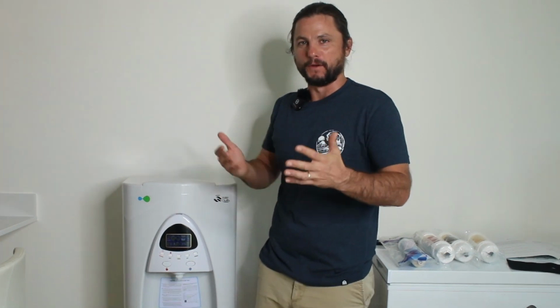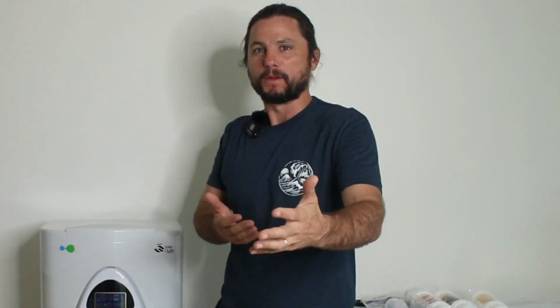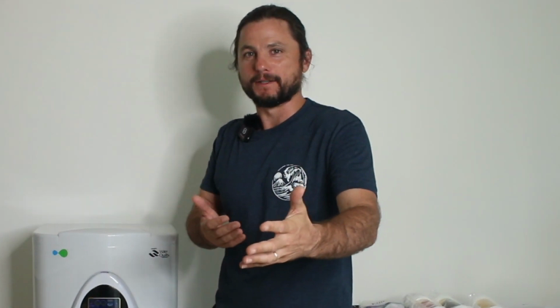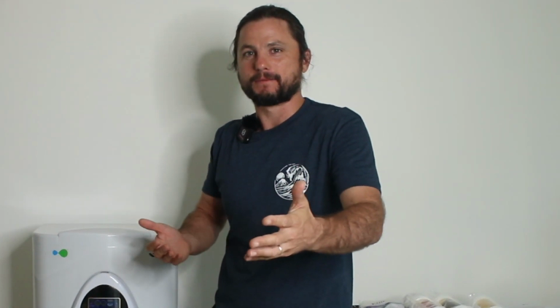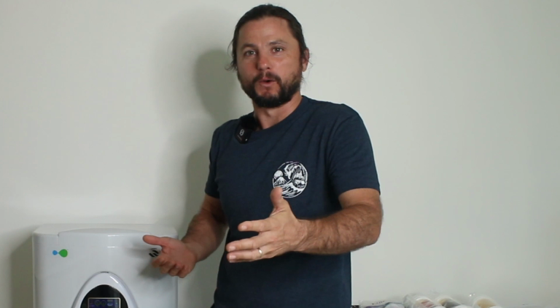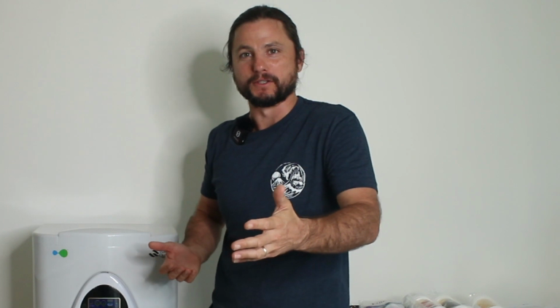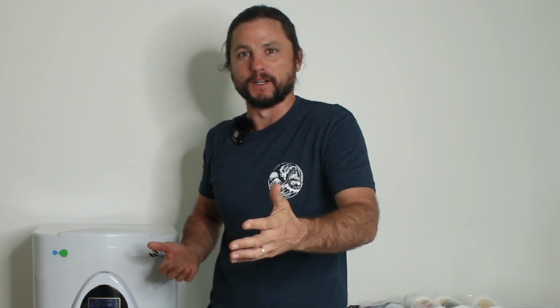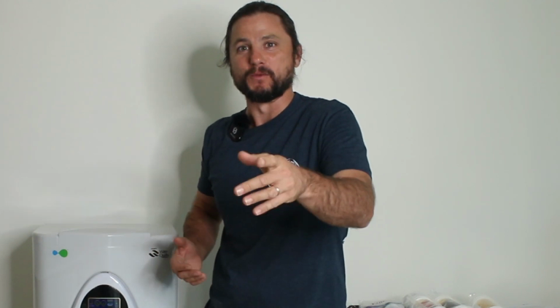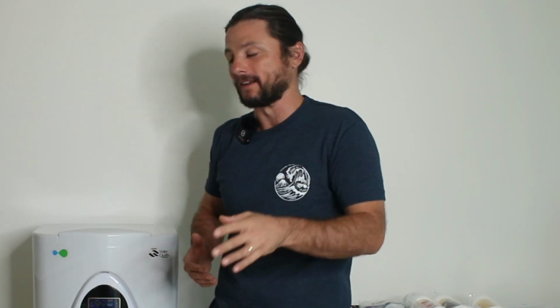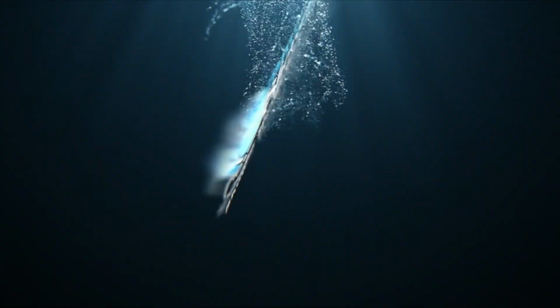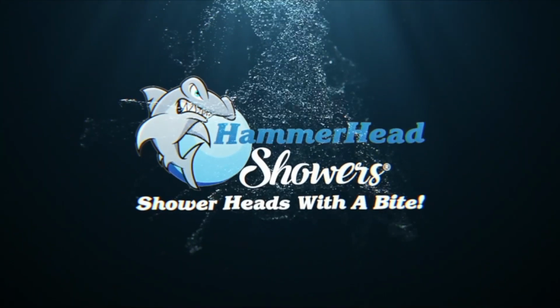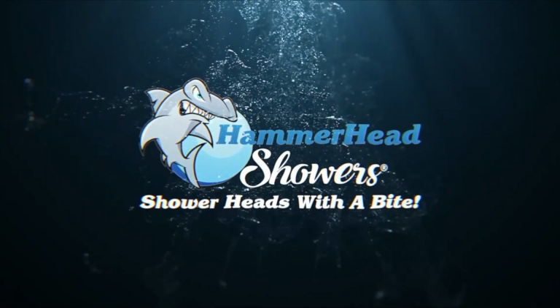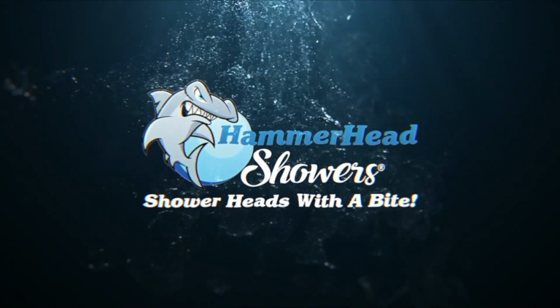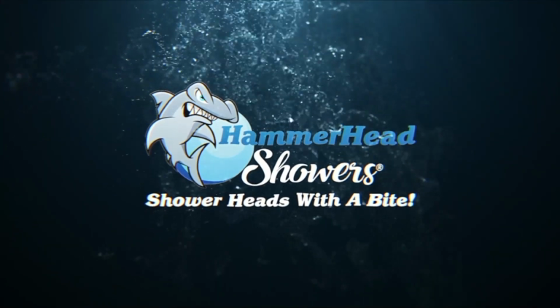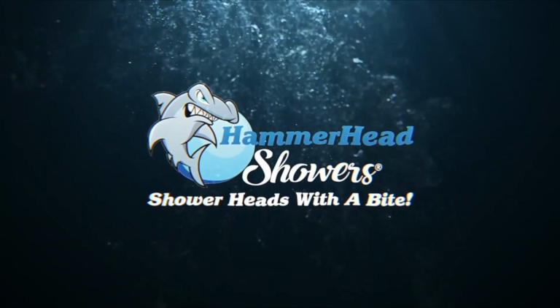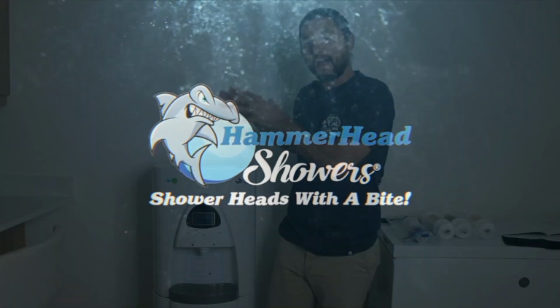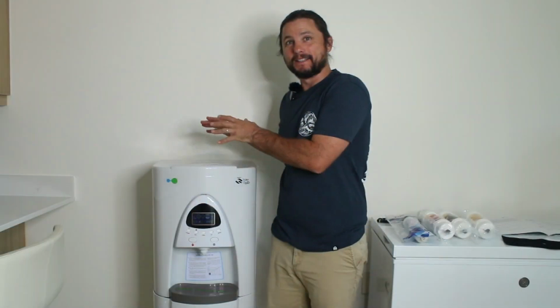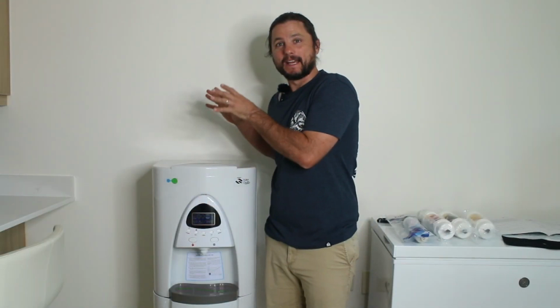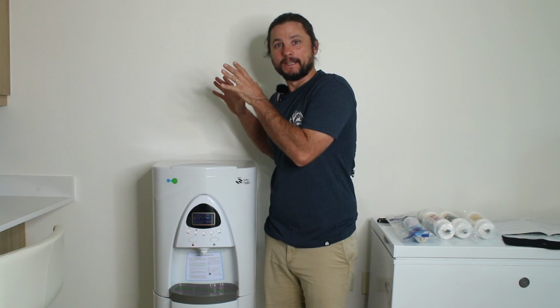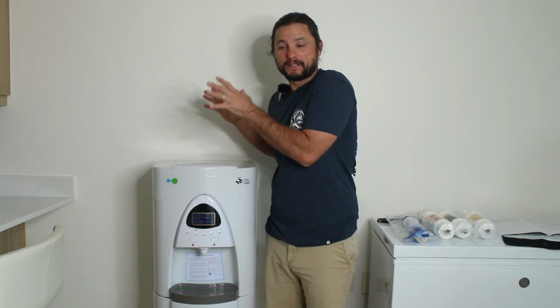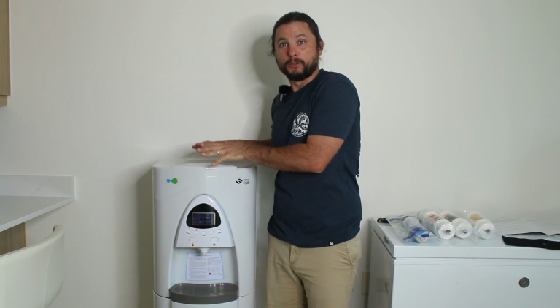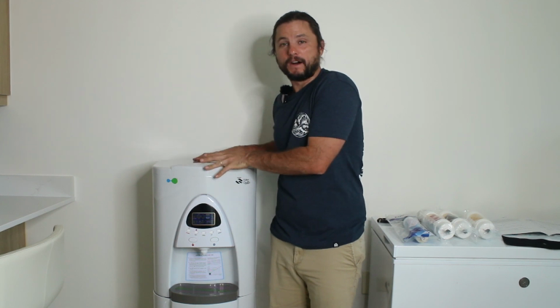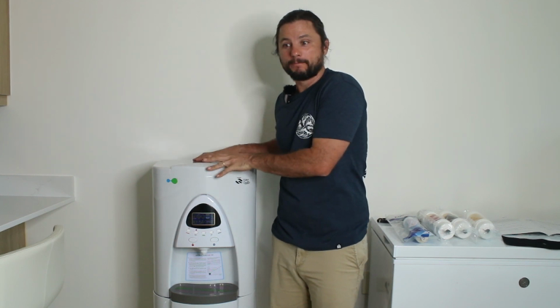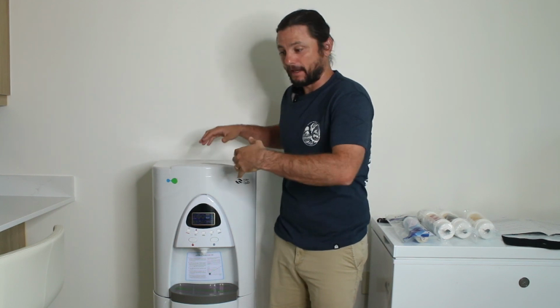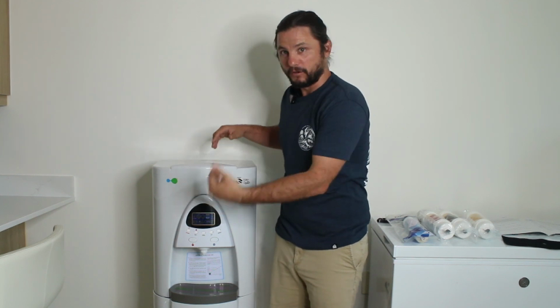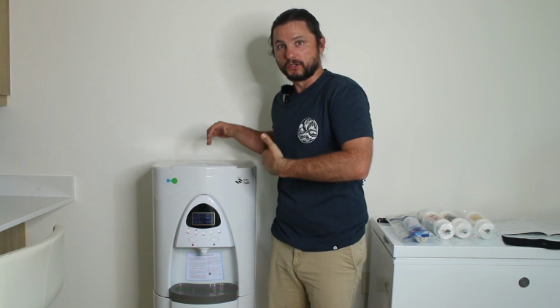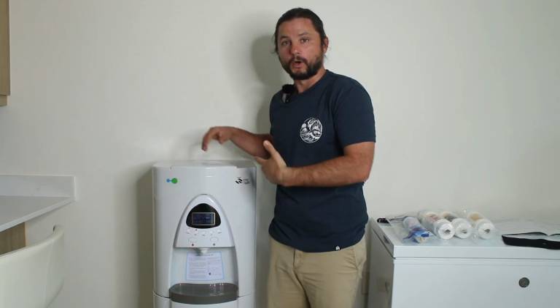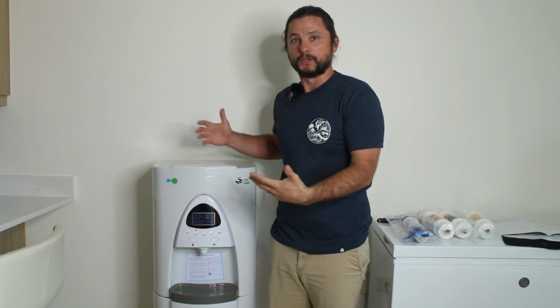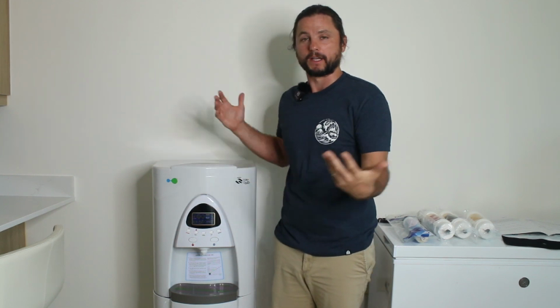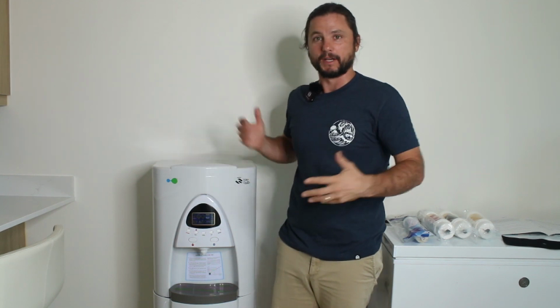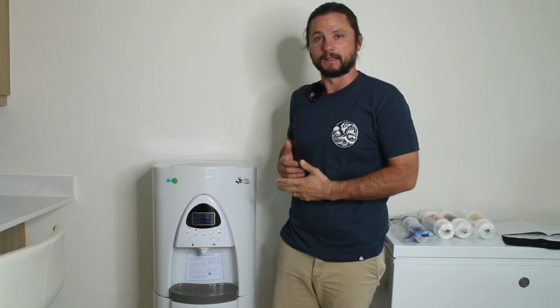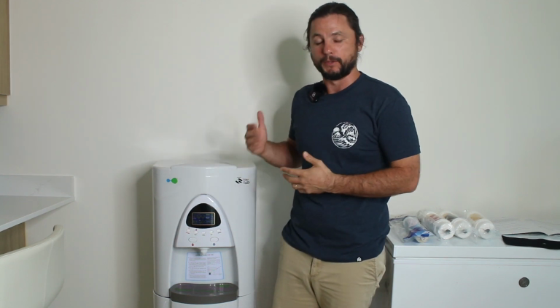If you don't know what that is, why are you watching this video? No, I'm joking. It's basically a dehumidifier that filters the water so you can drink it nice and clean and pure.